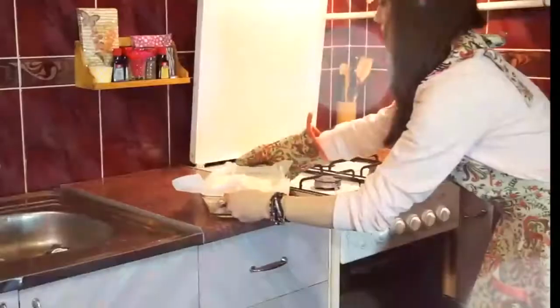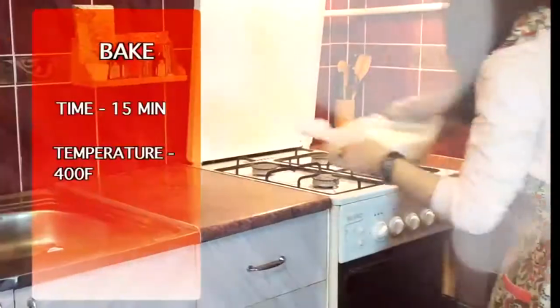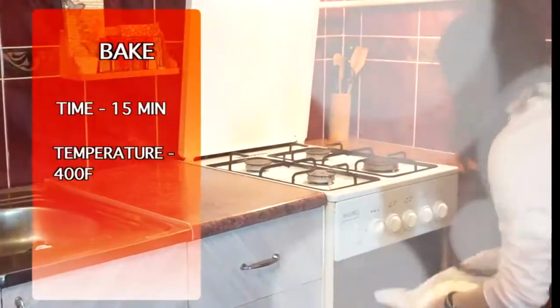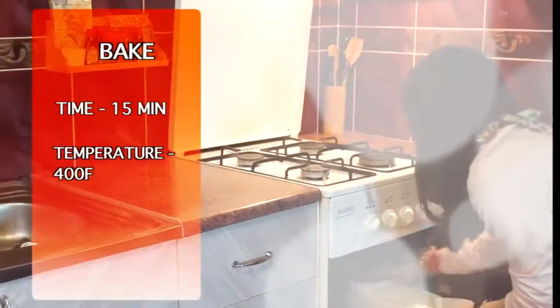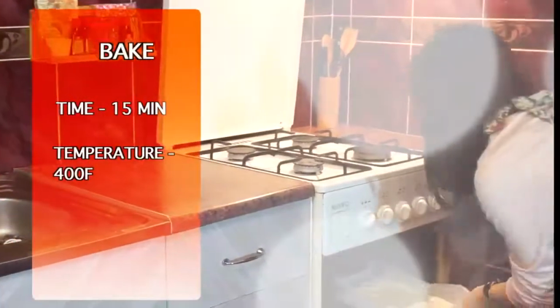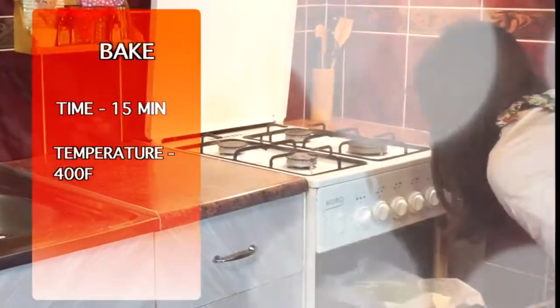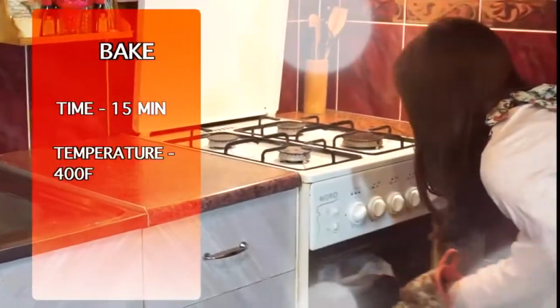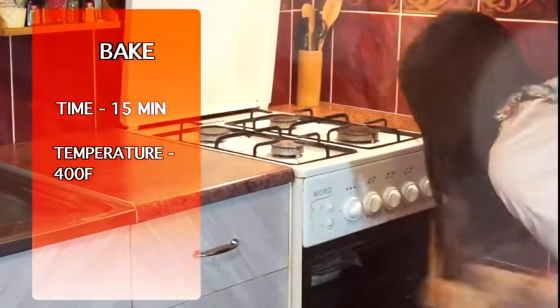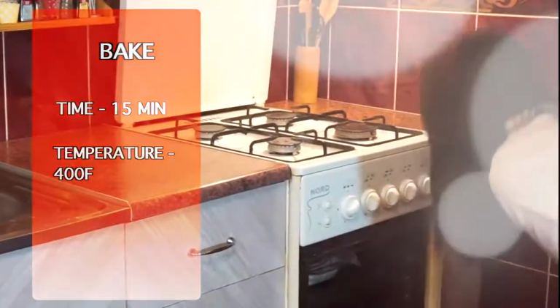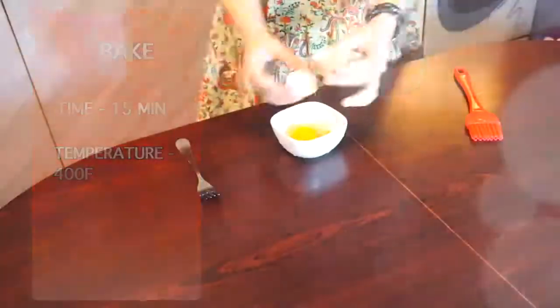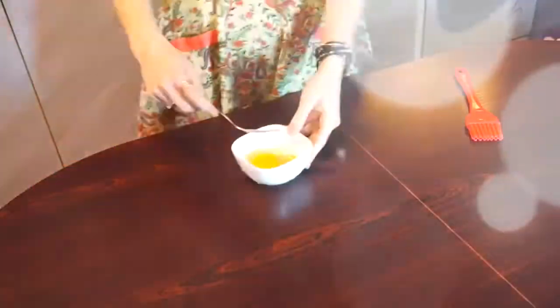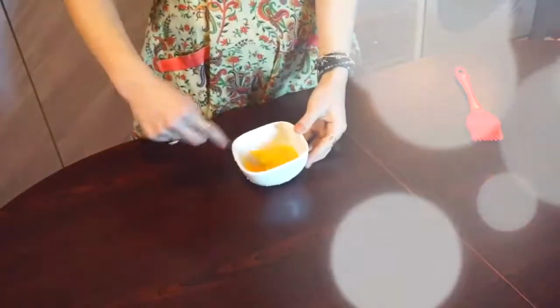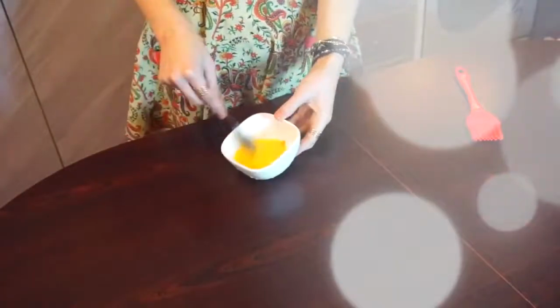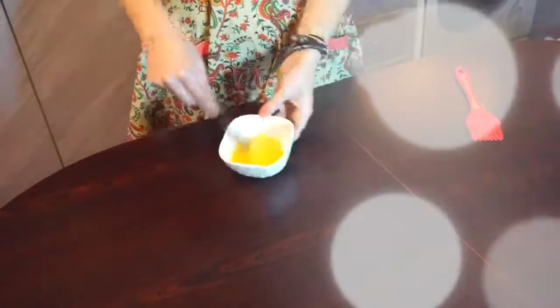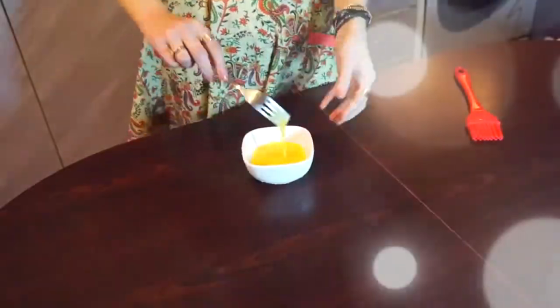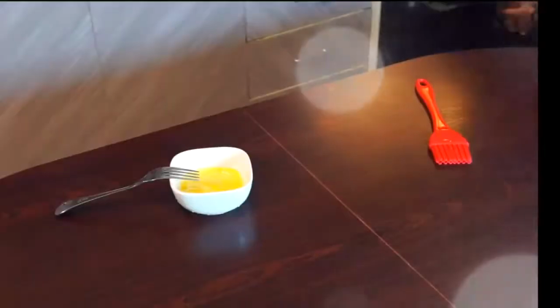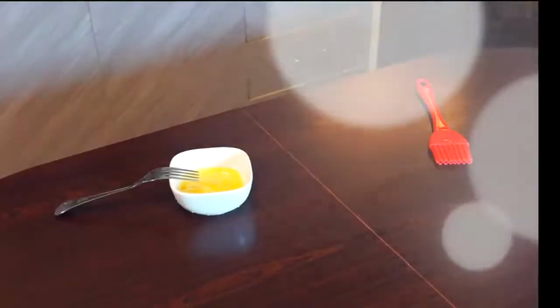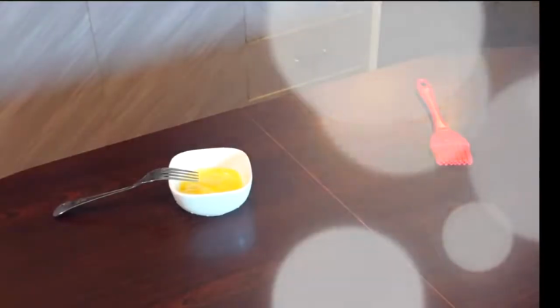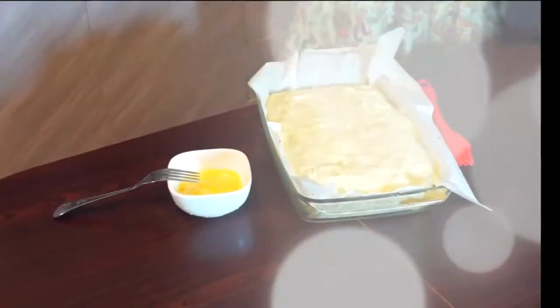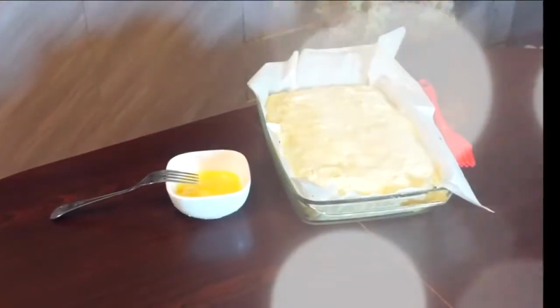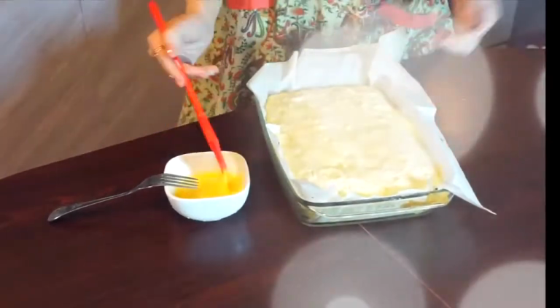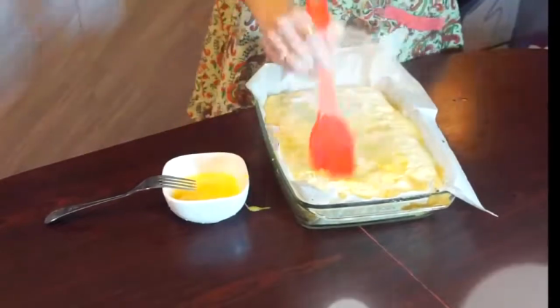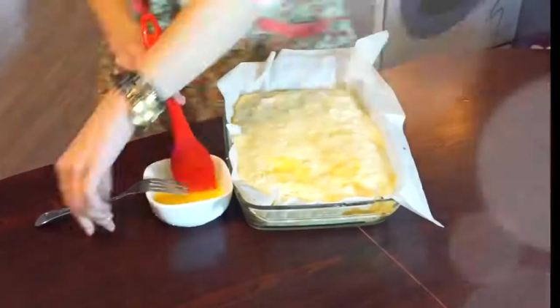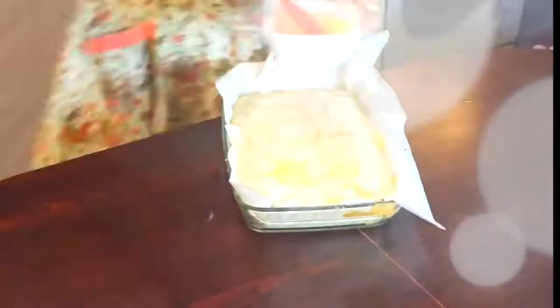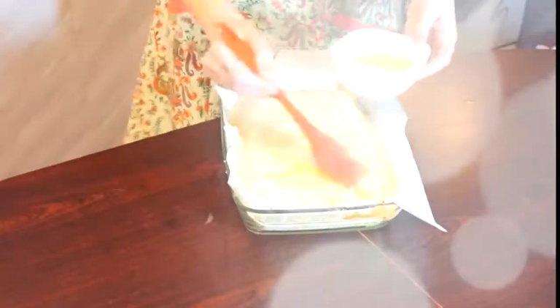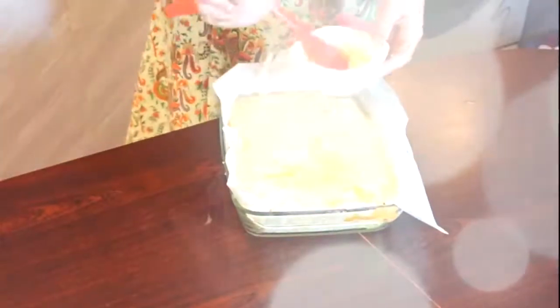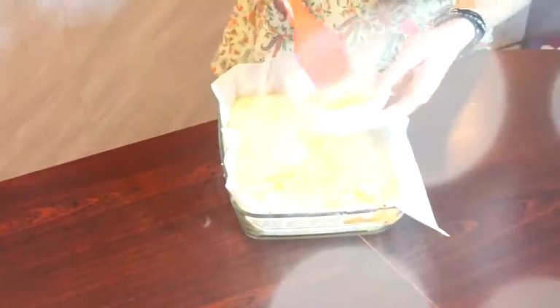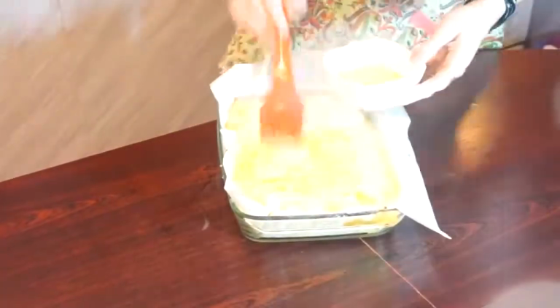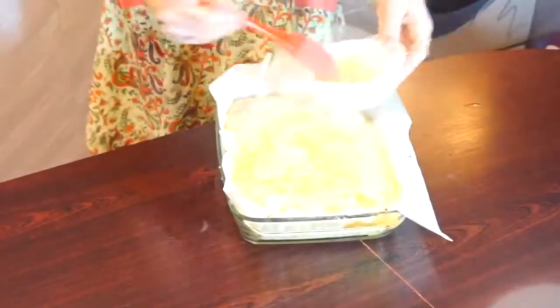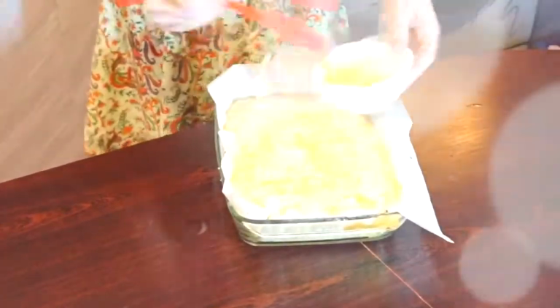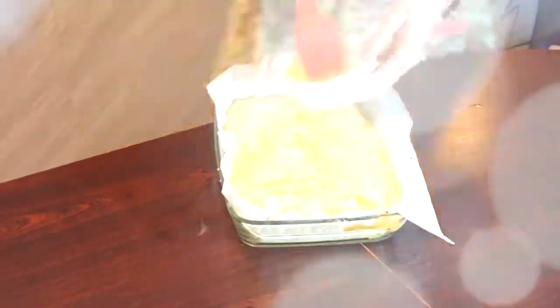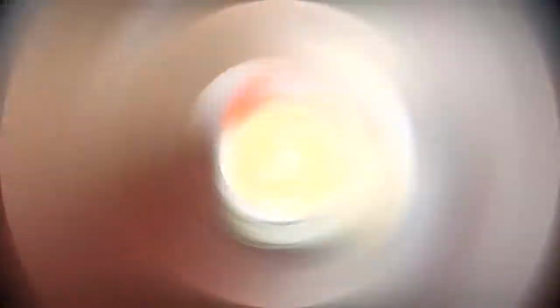Bake it for 15 minutes. After that, take it out and brush it with an egg if you want your pie to look shiny. Then send it back to bake for 30 minutes more.